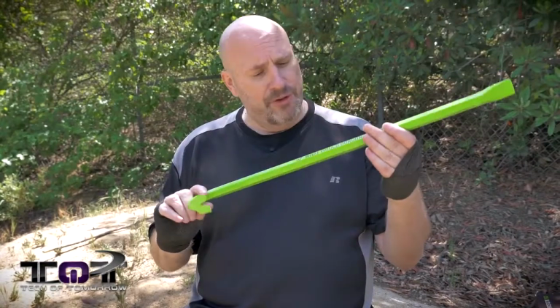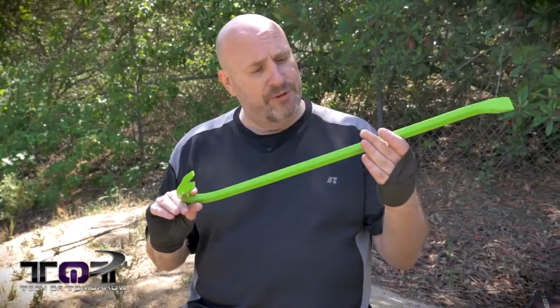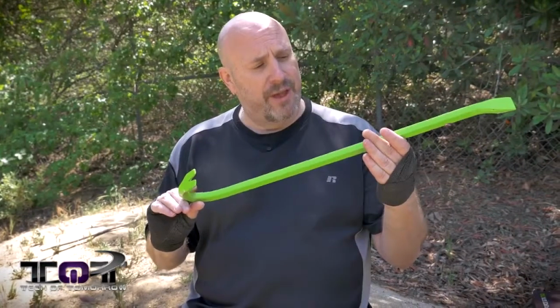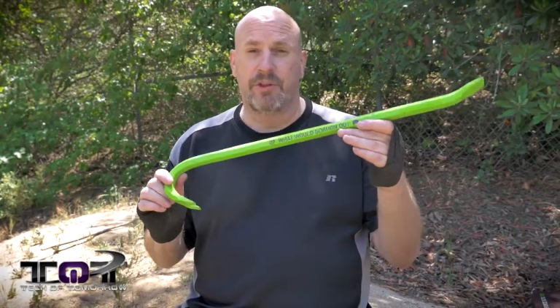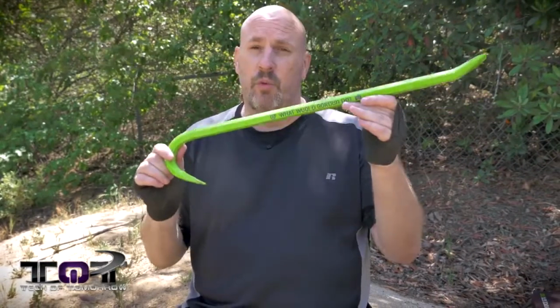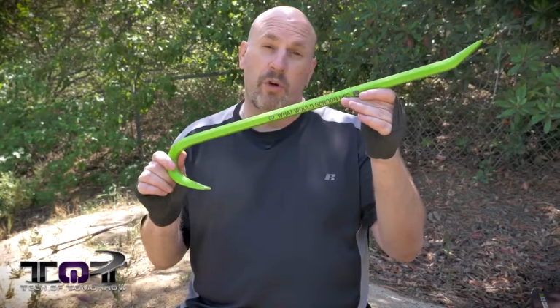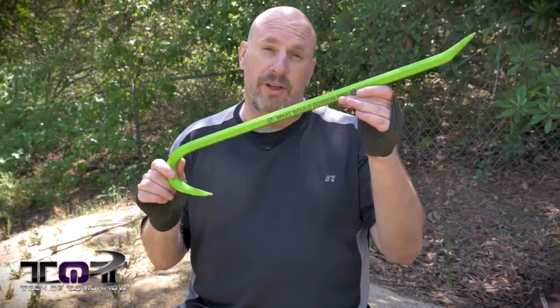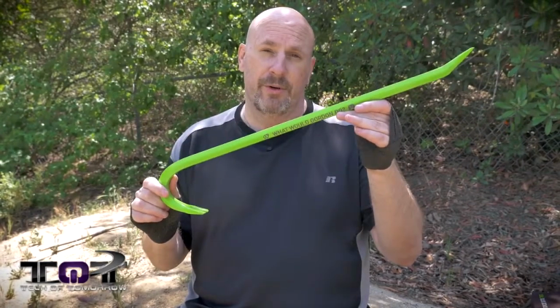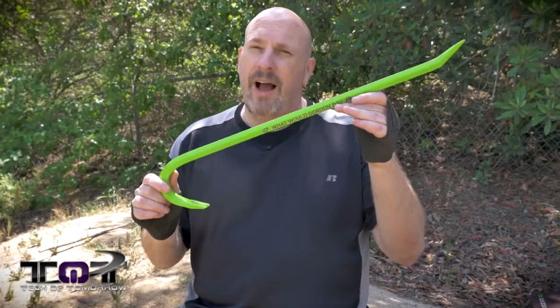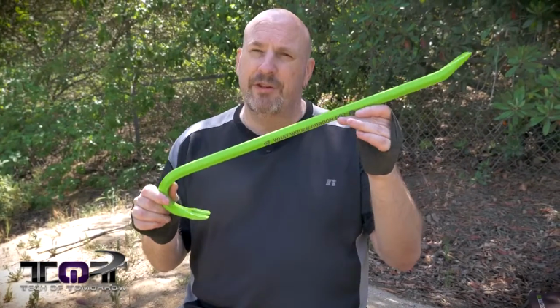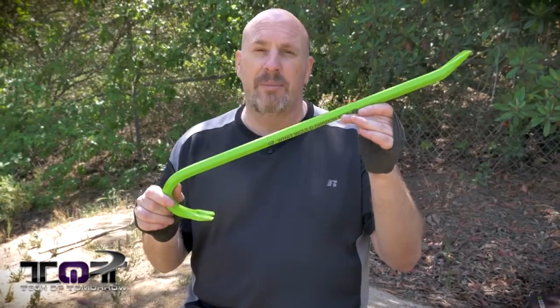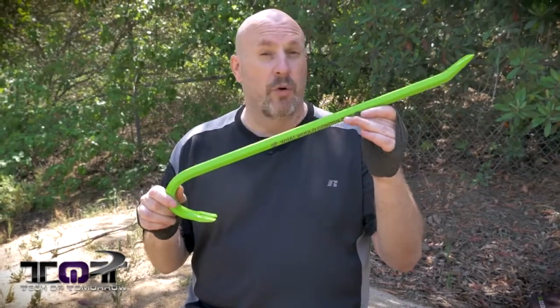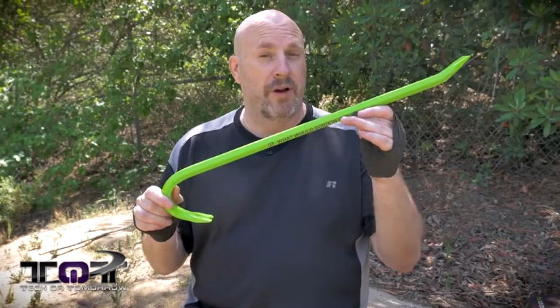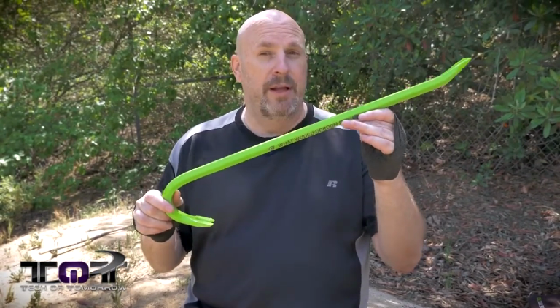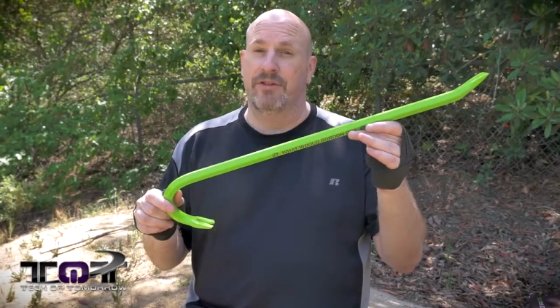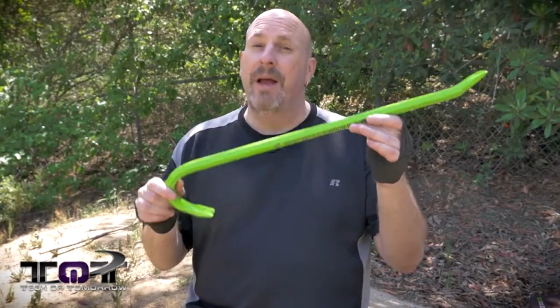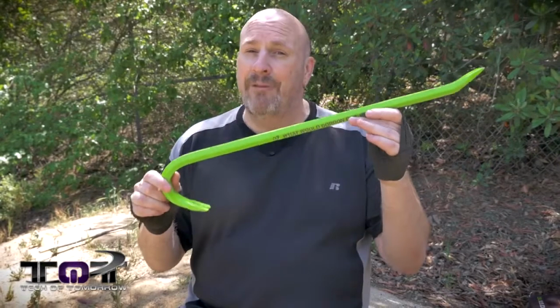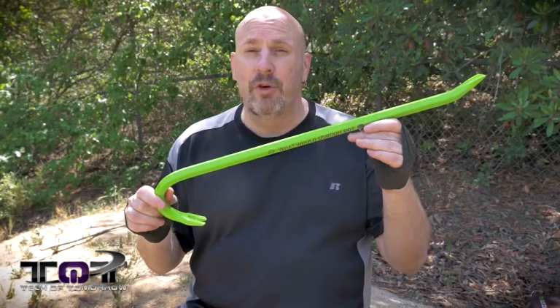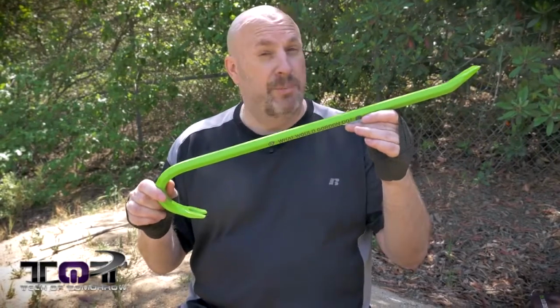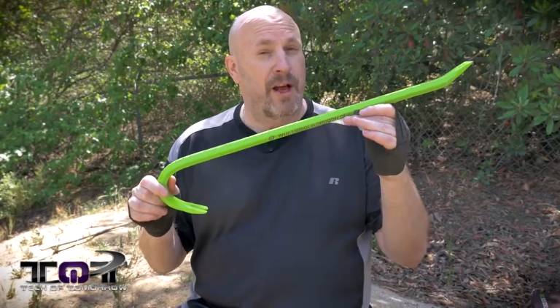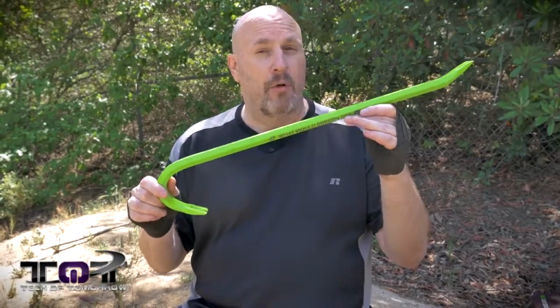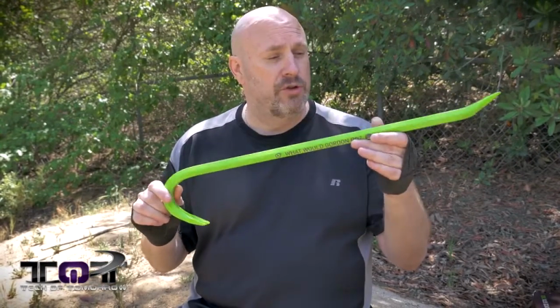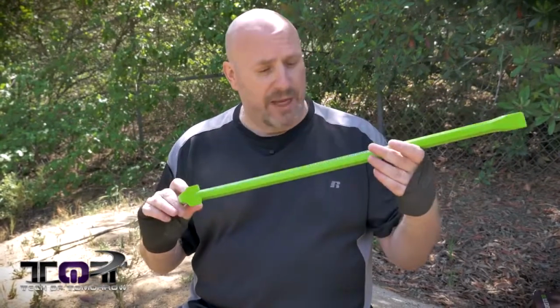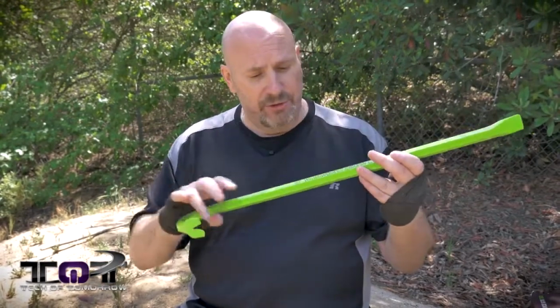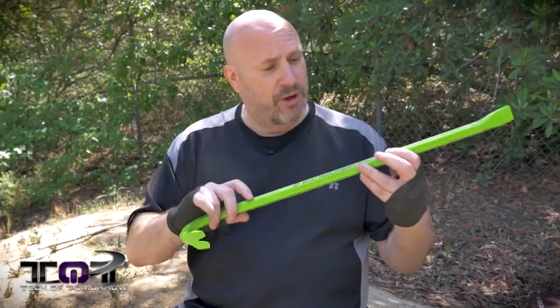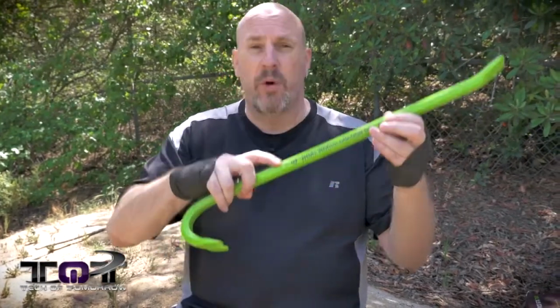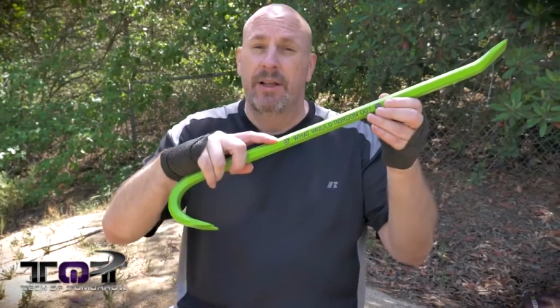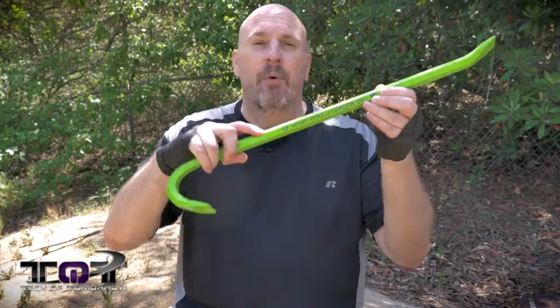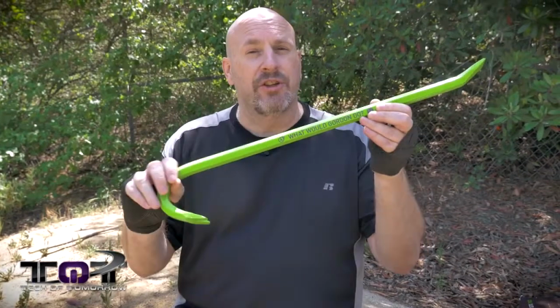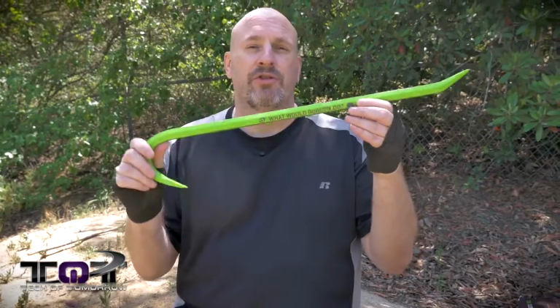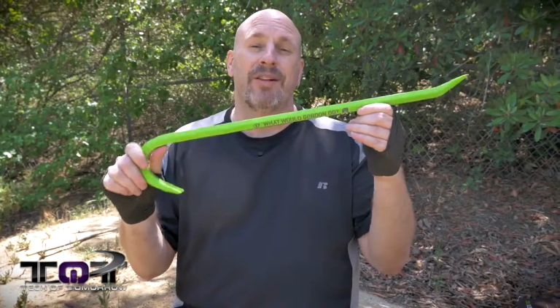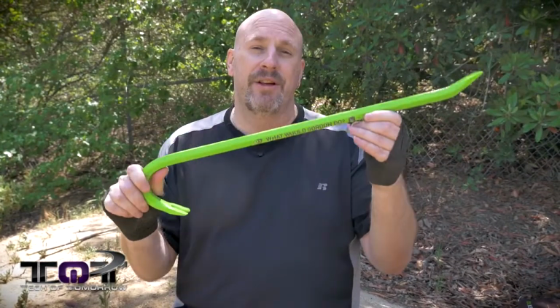Now this is a pretty interesting thing — it says 'What would Gordon do?' Obviously they're talking about Gordon Freeman, and that's going to be Half-Life 2. It's supposed to be coming over to the Shield. You guys can see there's a little Shield logo on there.